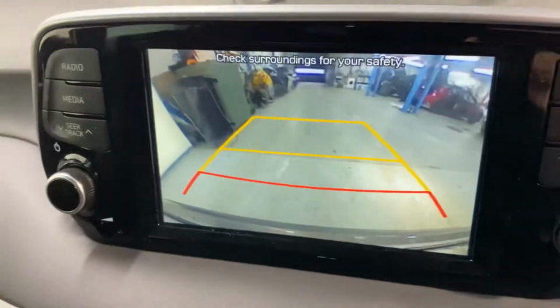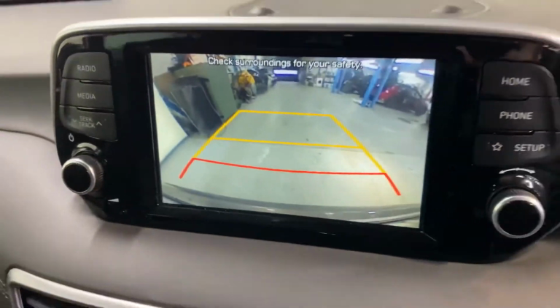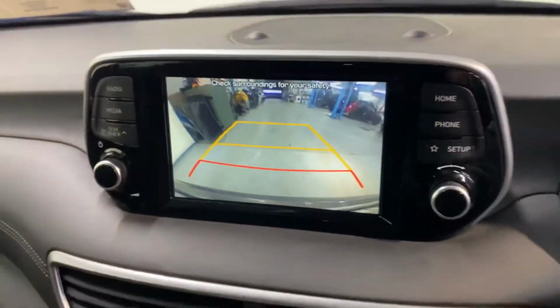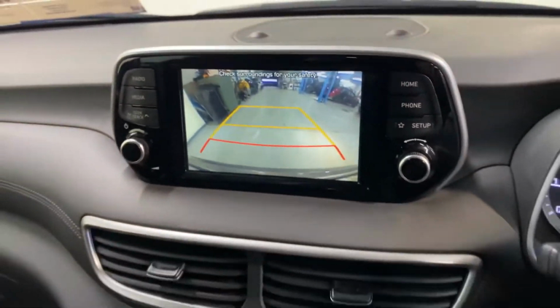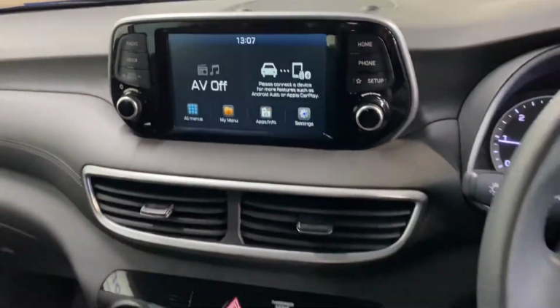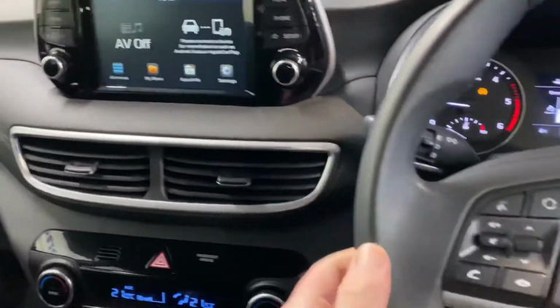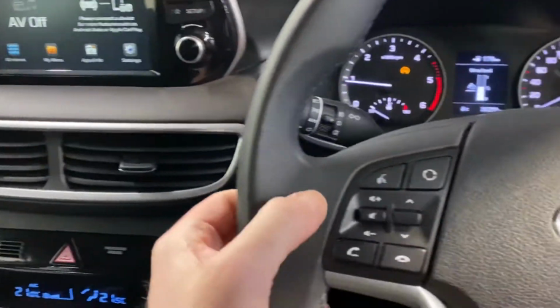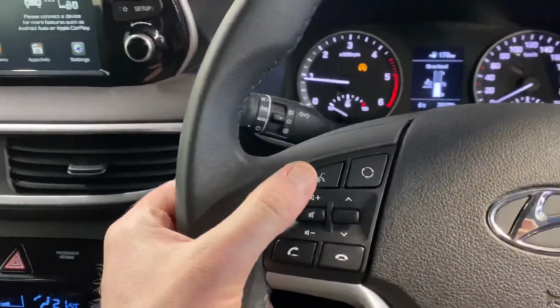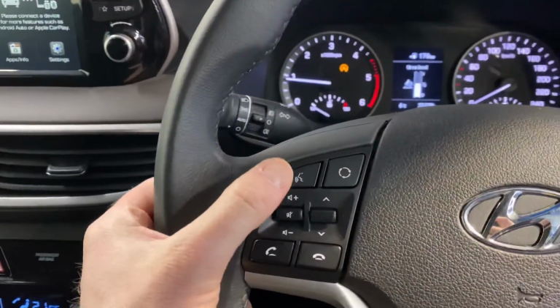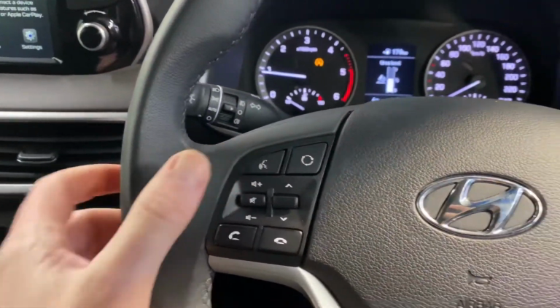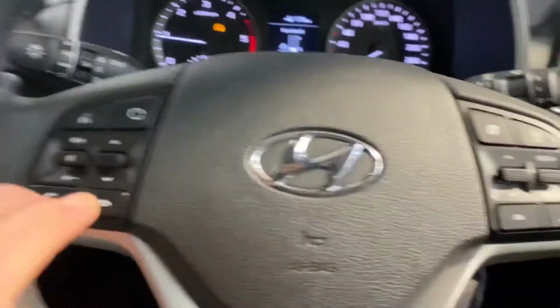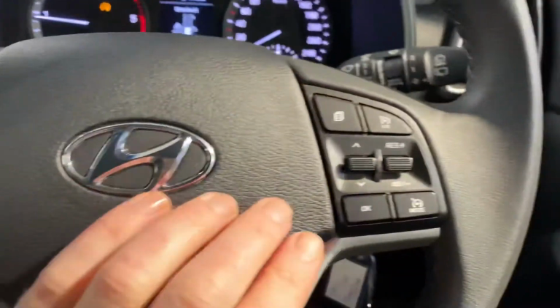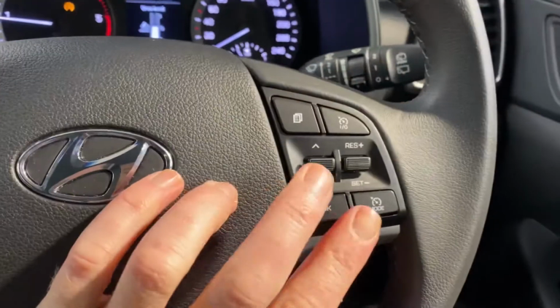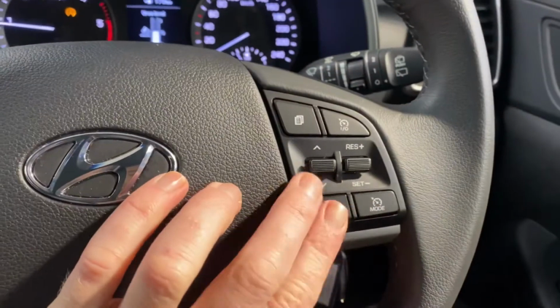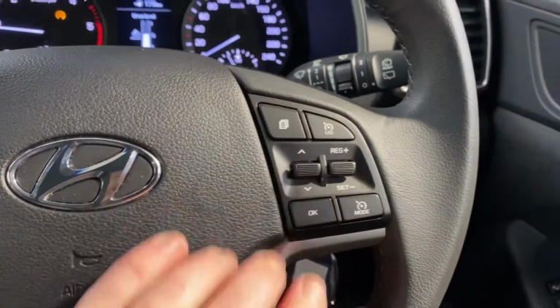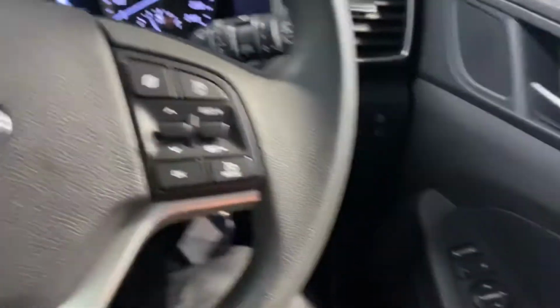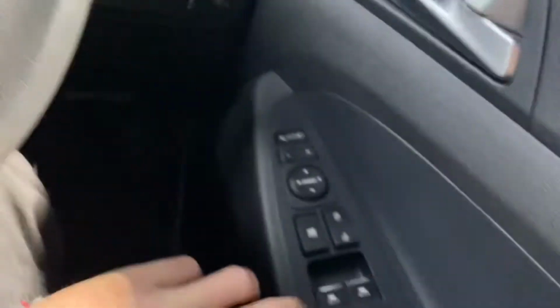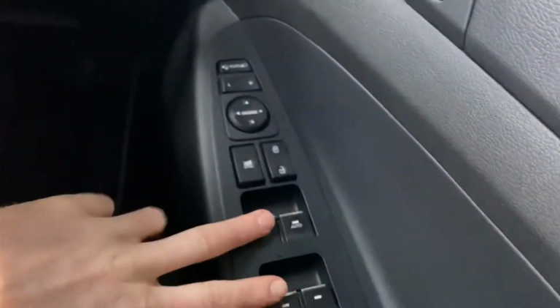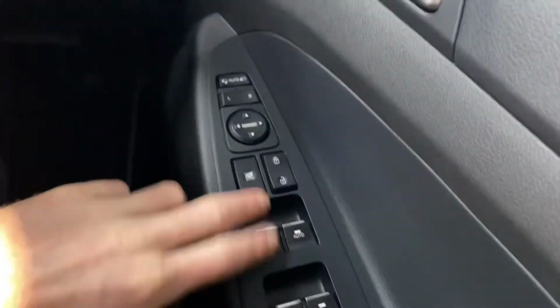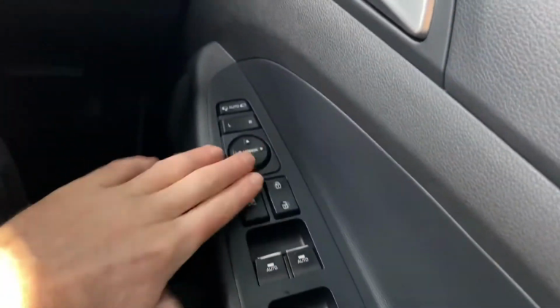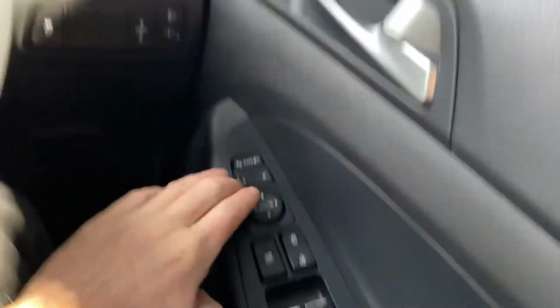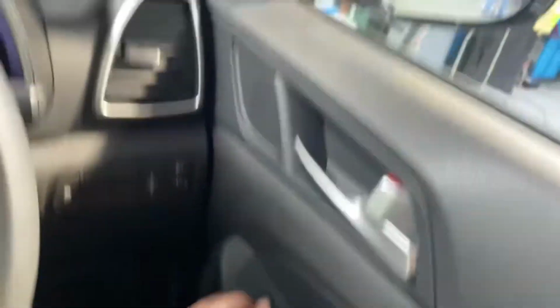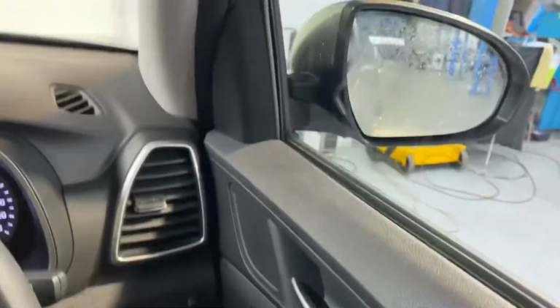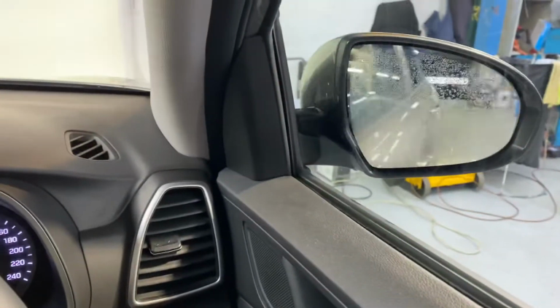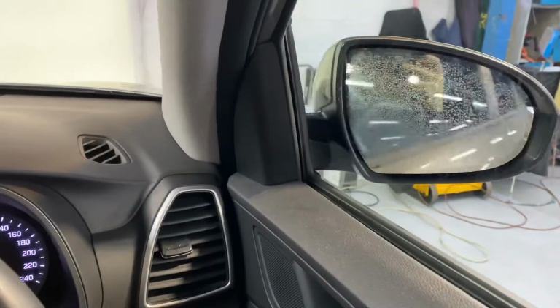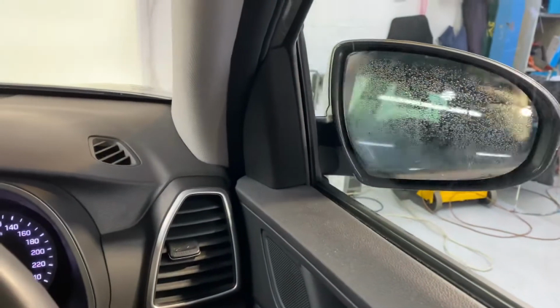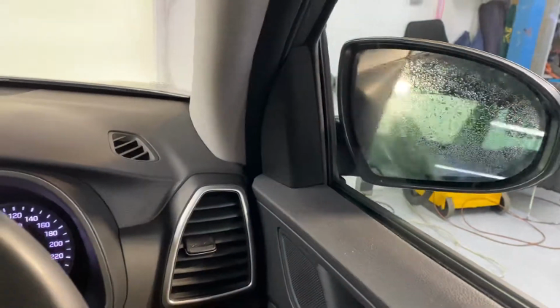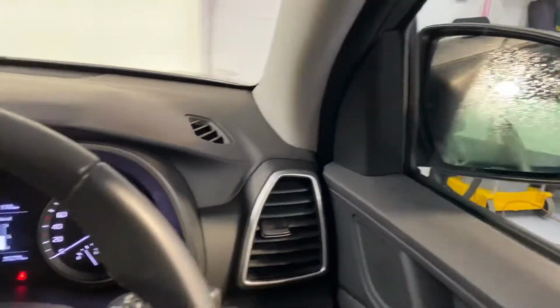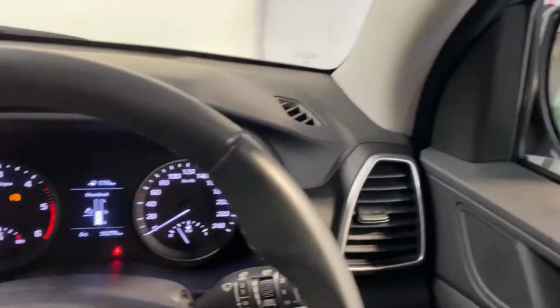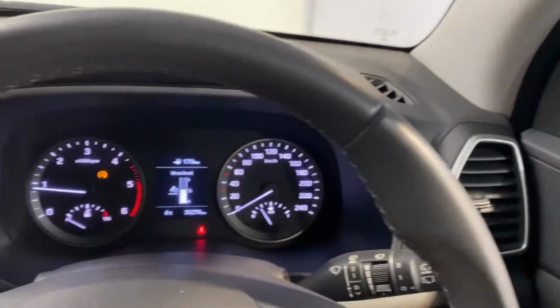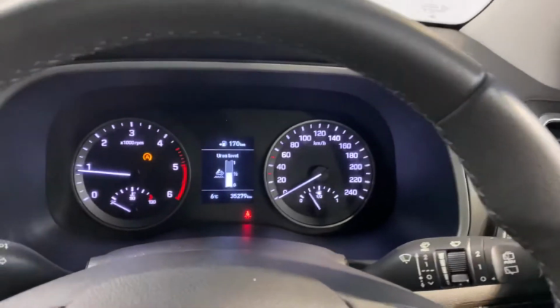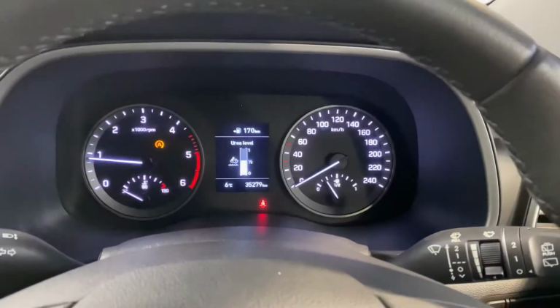You can hook up your Google Maps from your phone to that. Reverse parking sensor, voice activated Bluetooth, cruise control, front and rear electric windows, electric adjustable and retractable wing mirrors — all of this coming as standard.